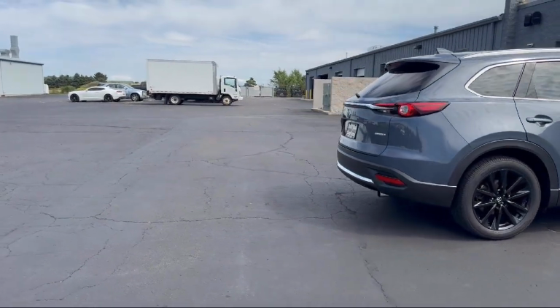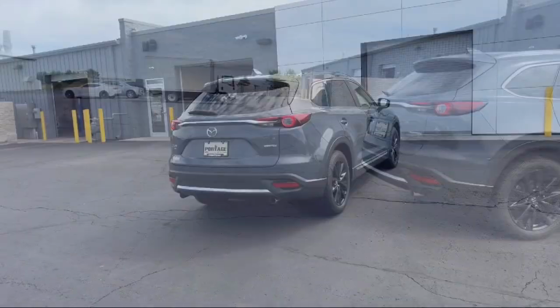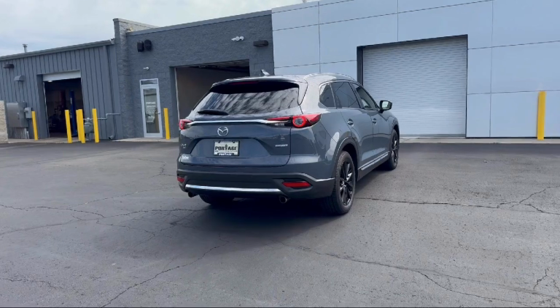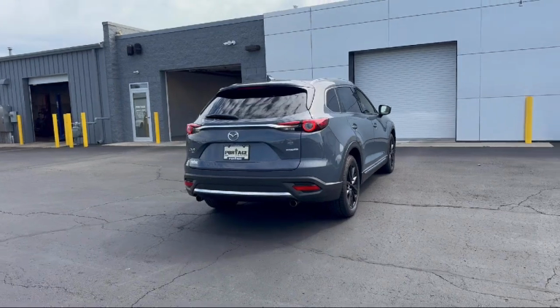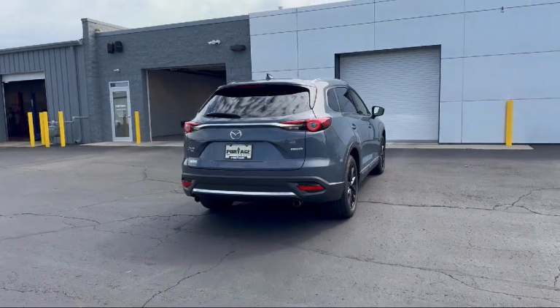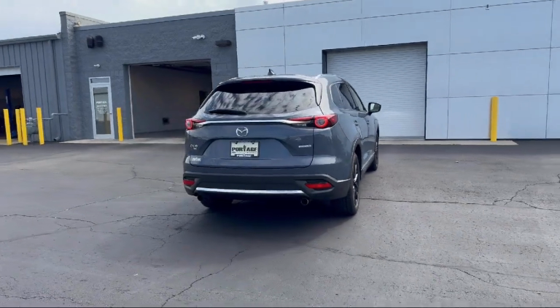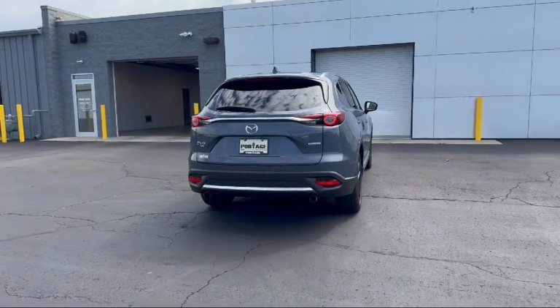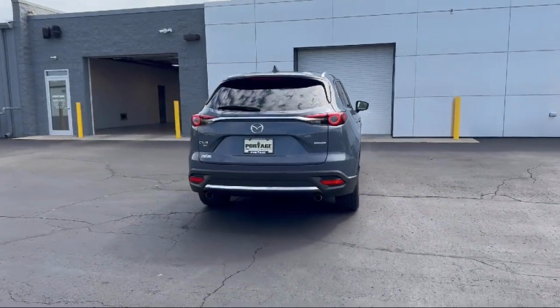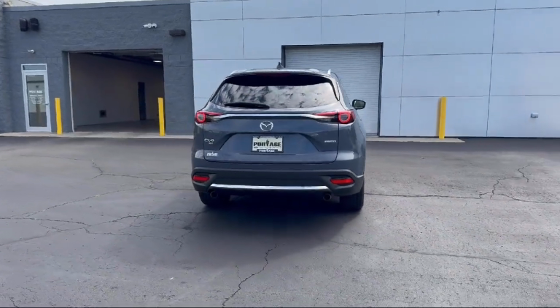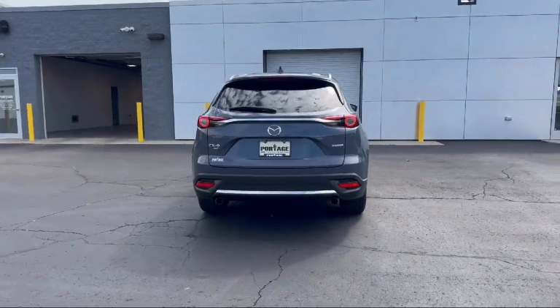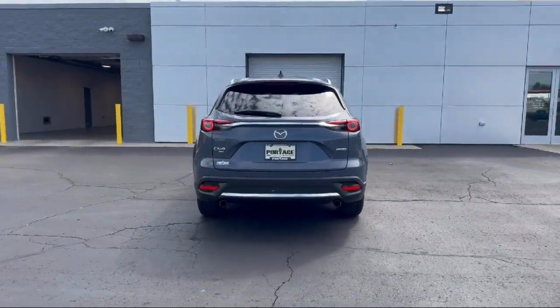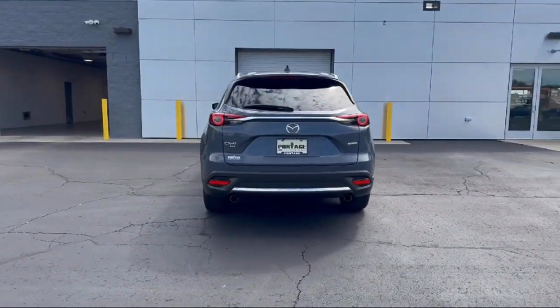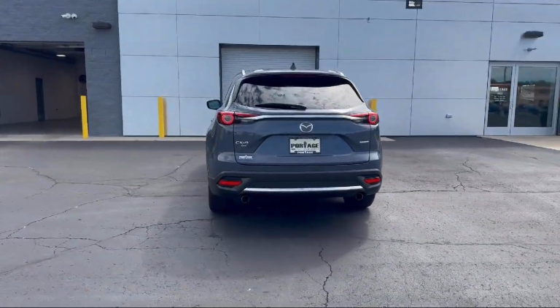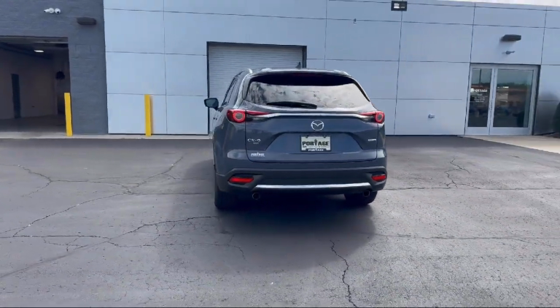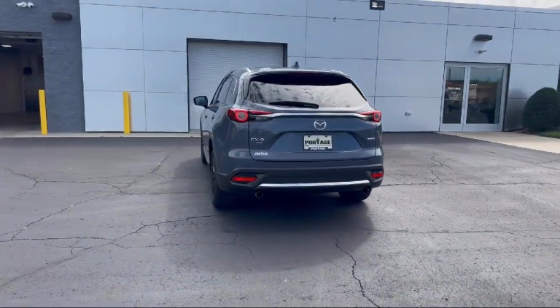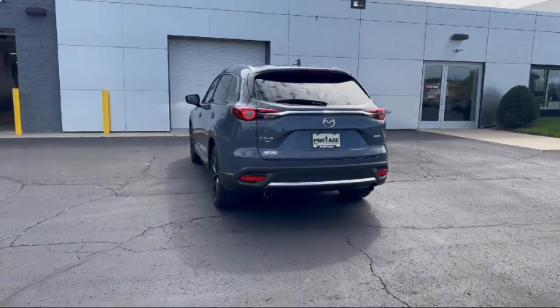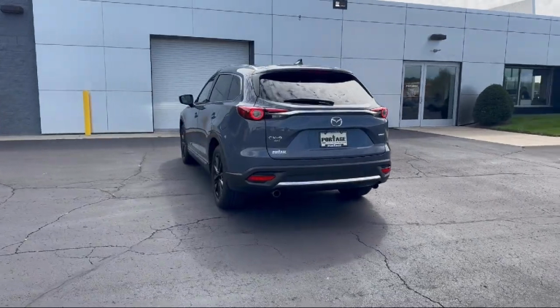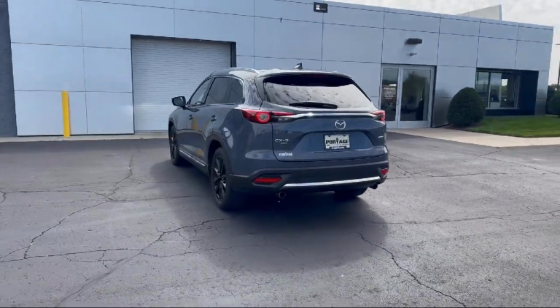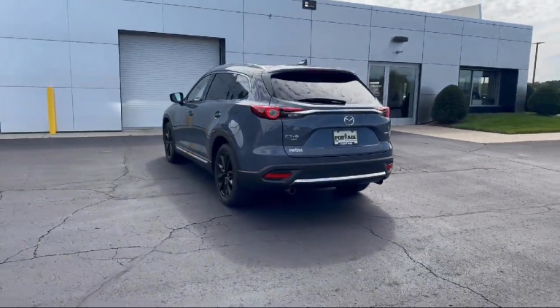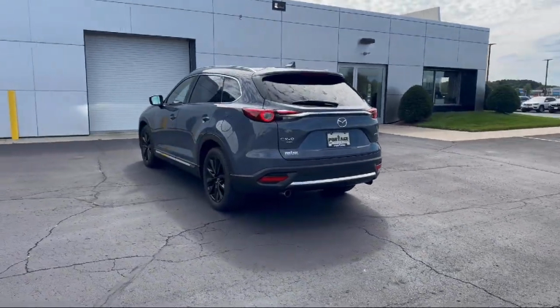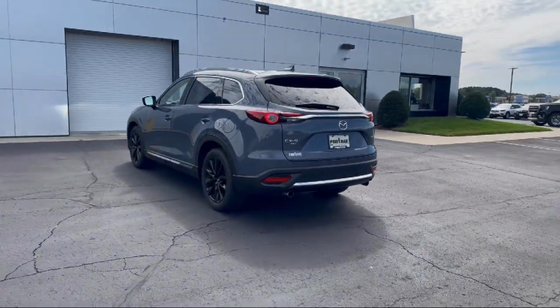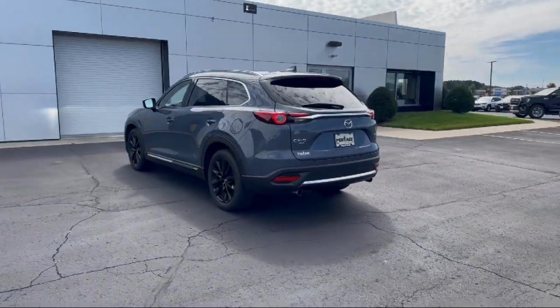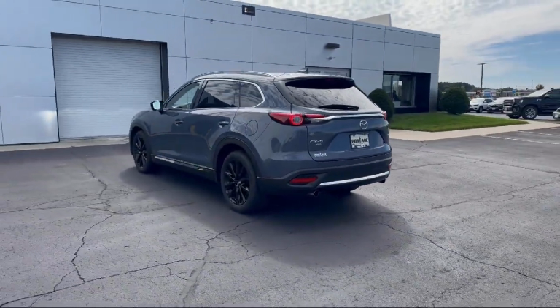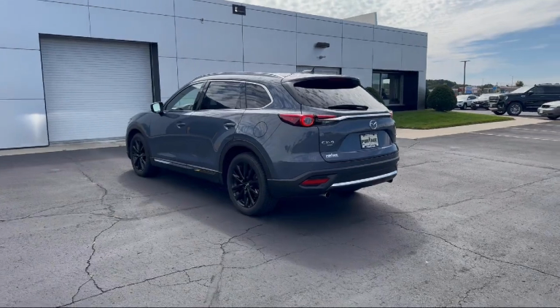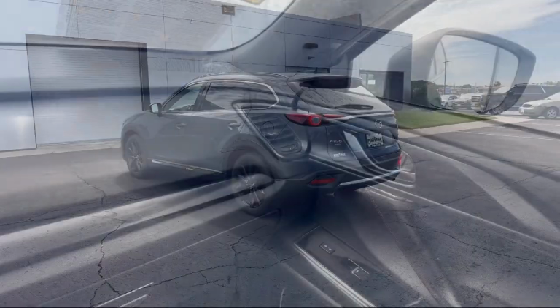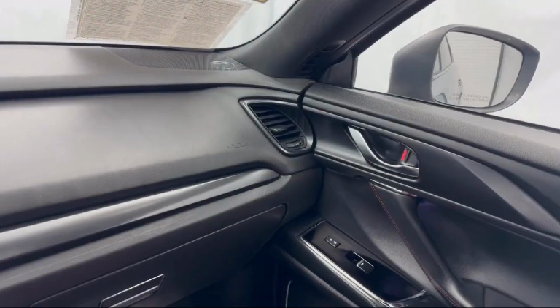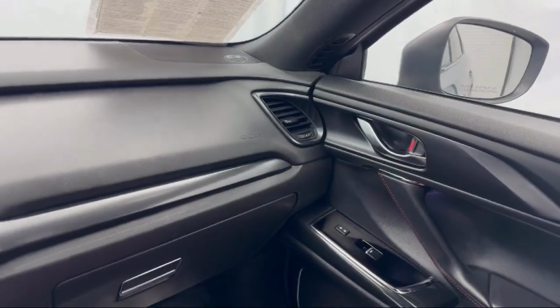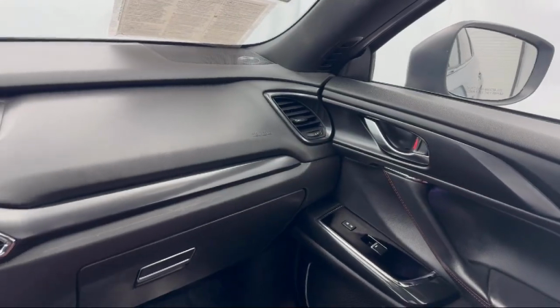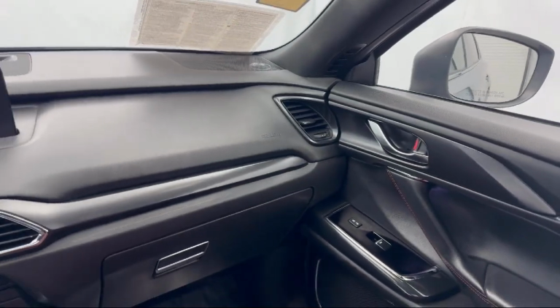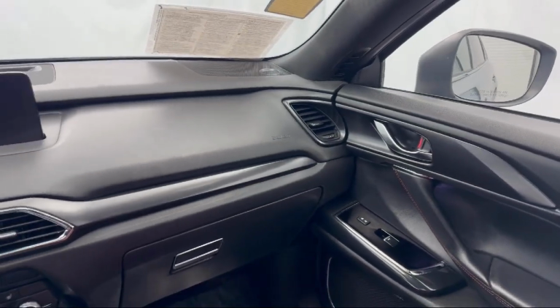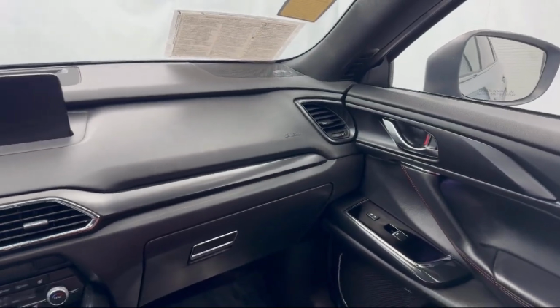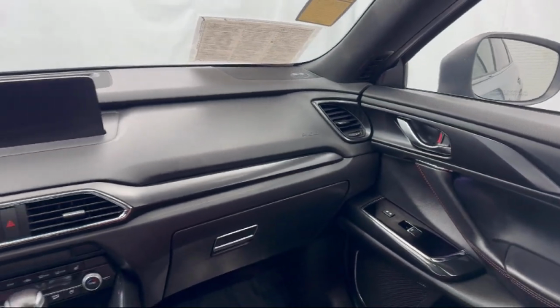Apple CarPlay and Android Auto, Pandora internet radio integration, infotainment system with voice command, heated rear seats, and Mazda Connect infotainment system. It has less than 35,000 miles on the odometer.